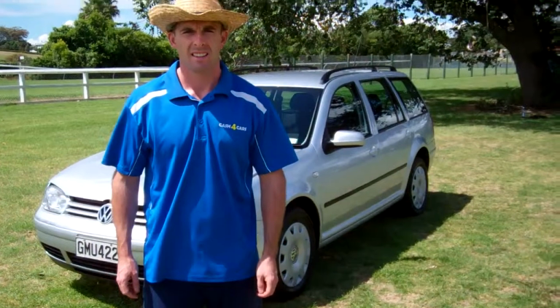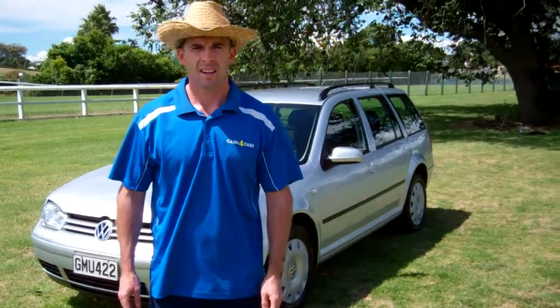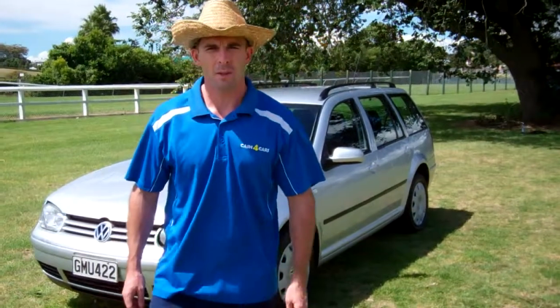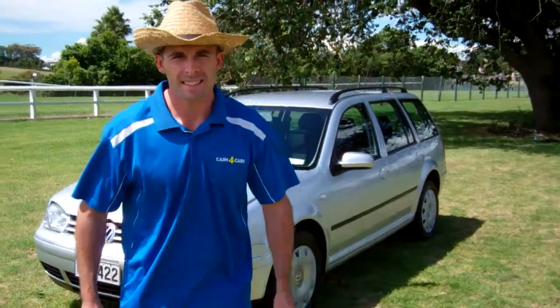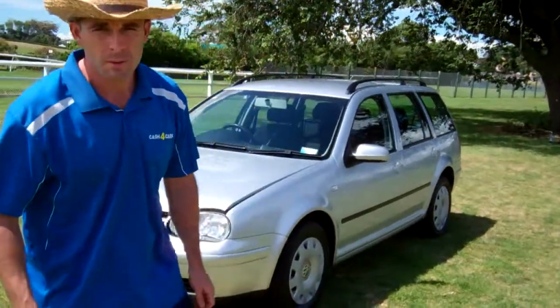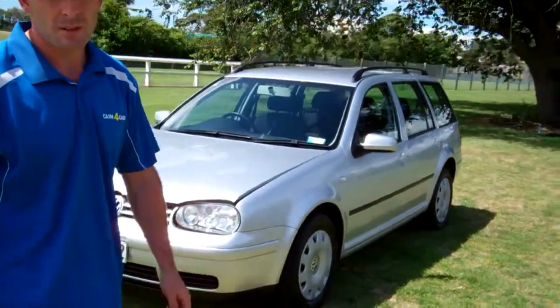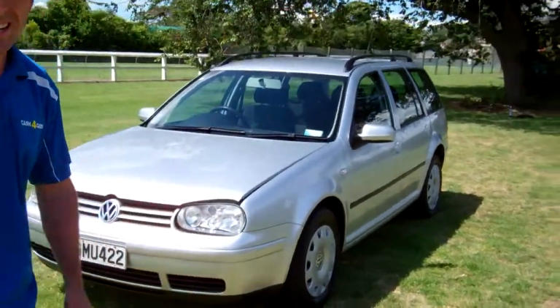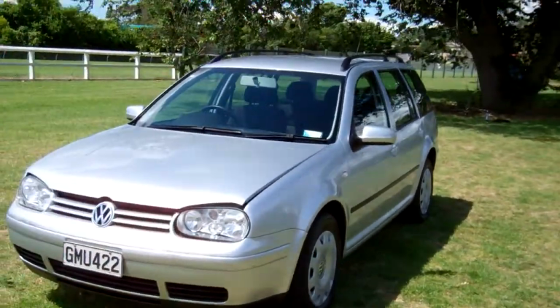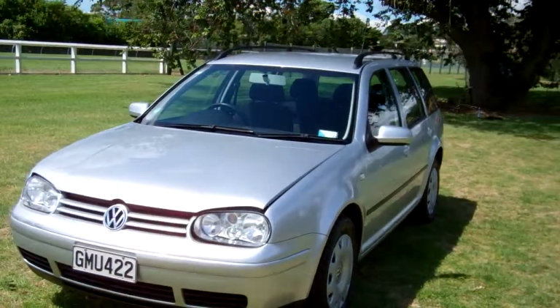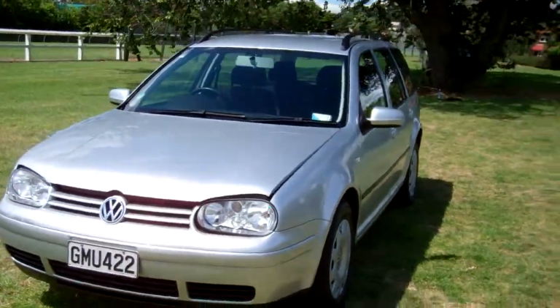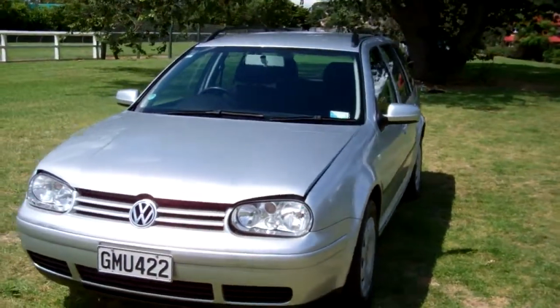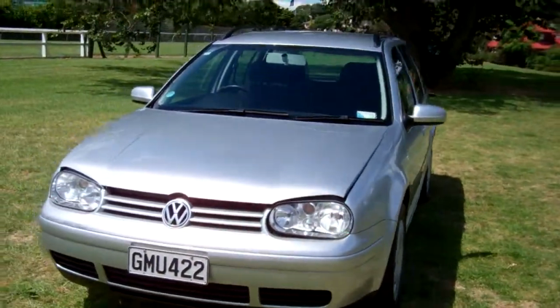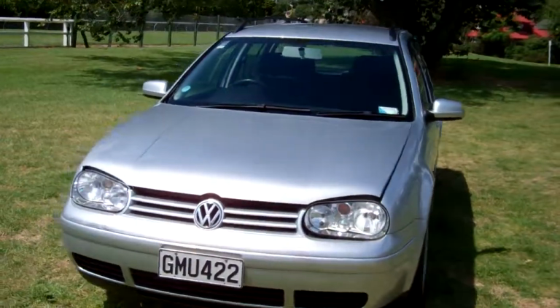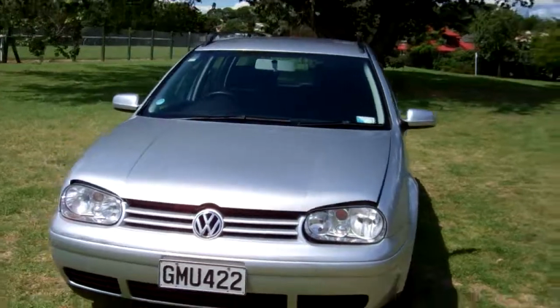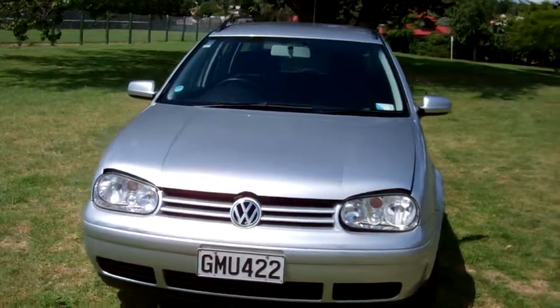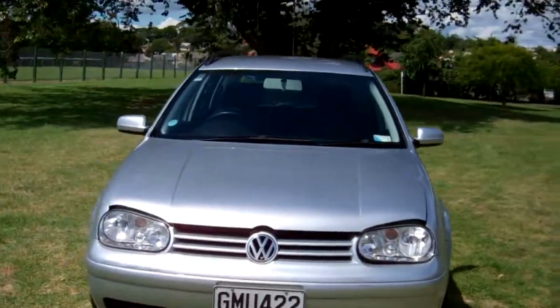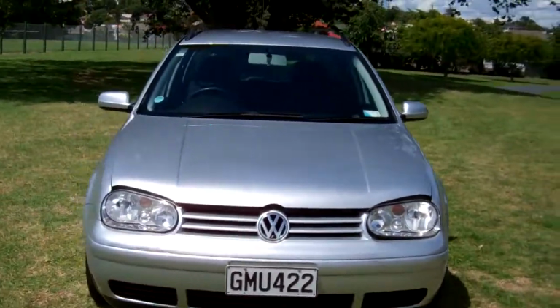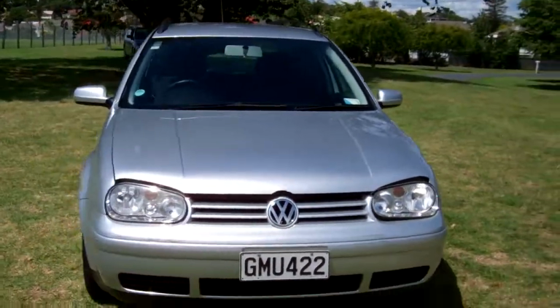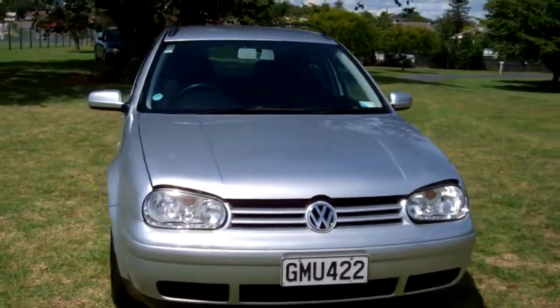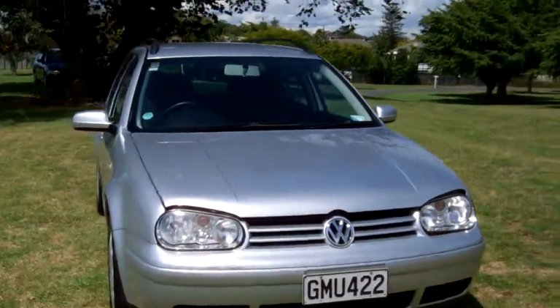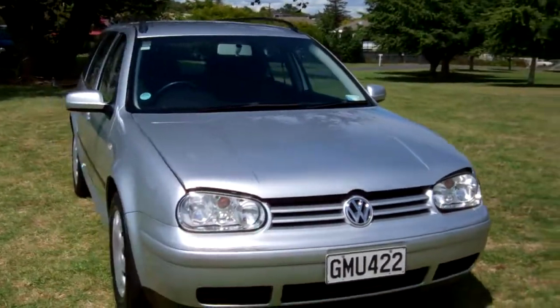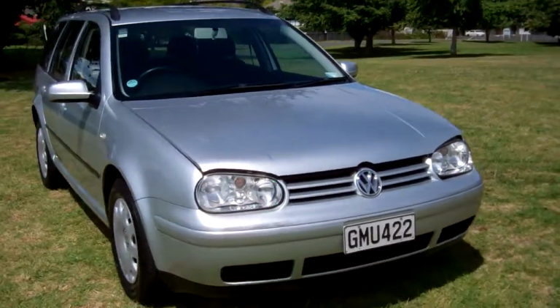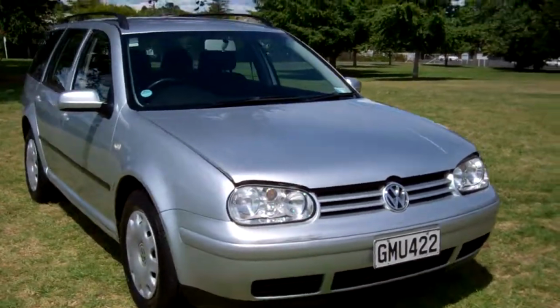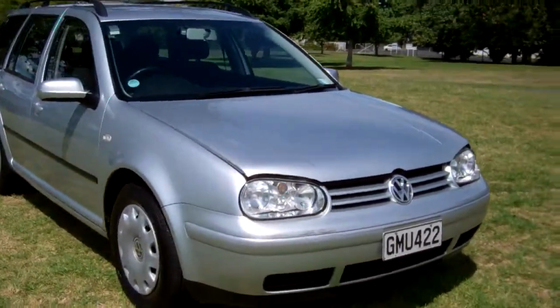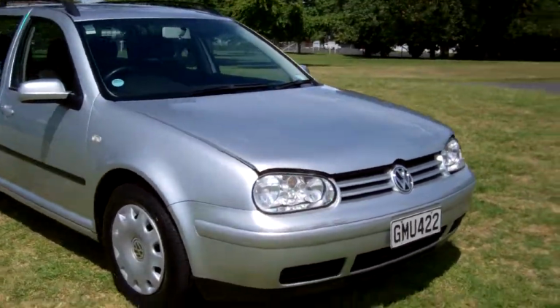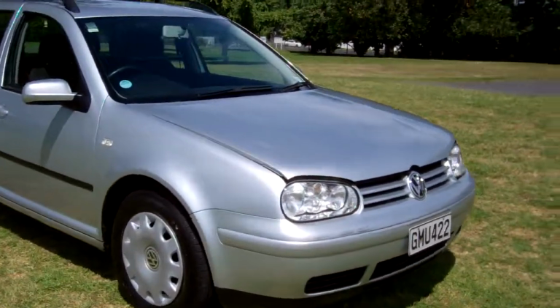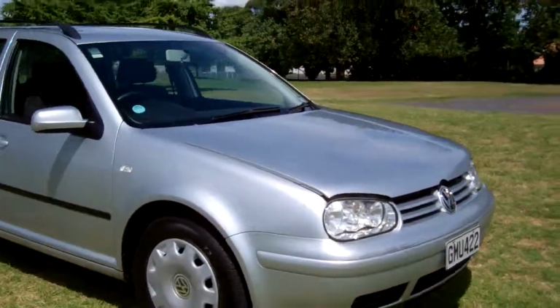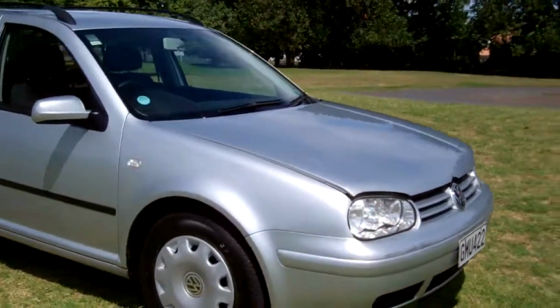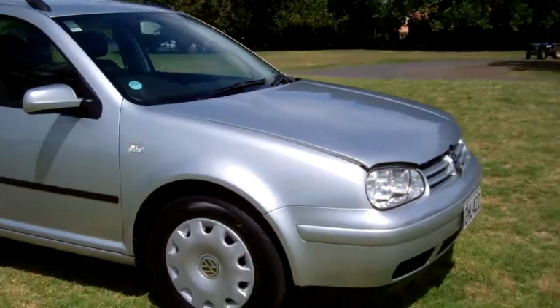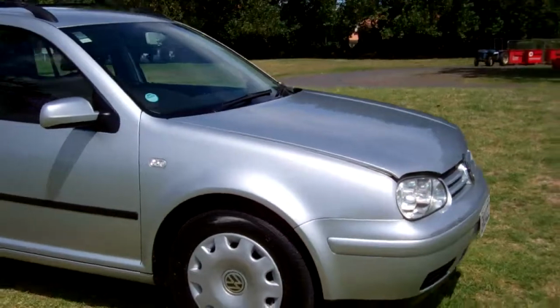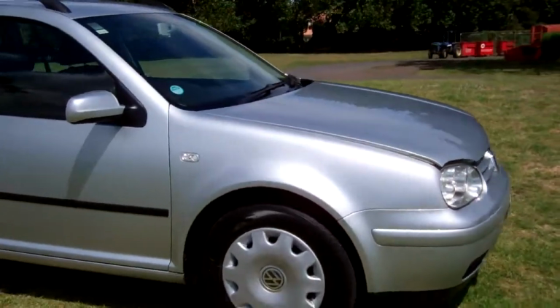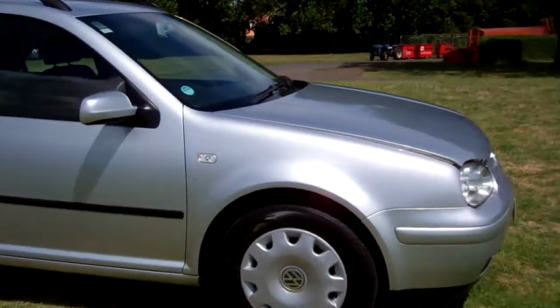Hi everyone, Dan from Cash for Cars. What you're looking at is our latest vehicle to go on the internet in an auction. This is a 2003 Volkswagen Golf station wagon.